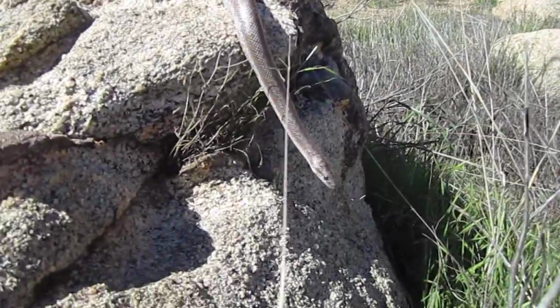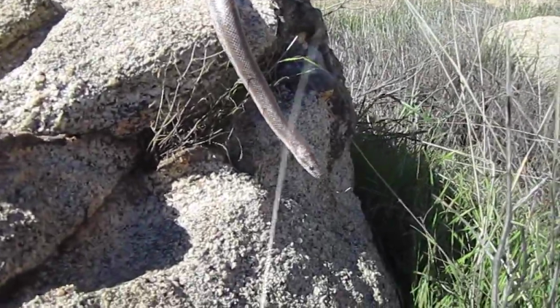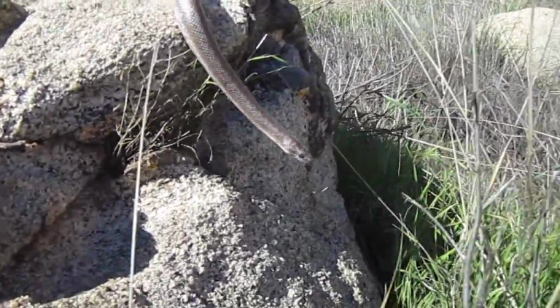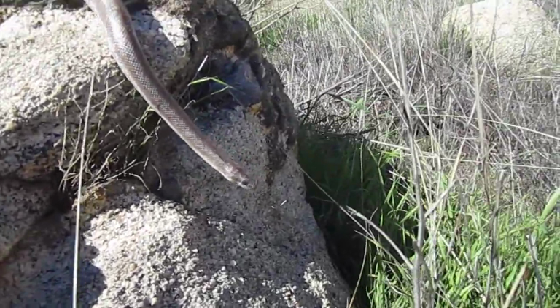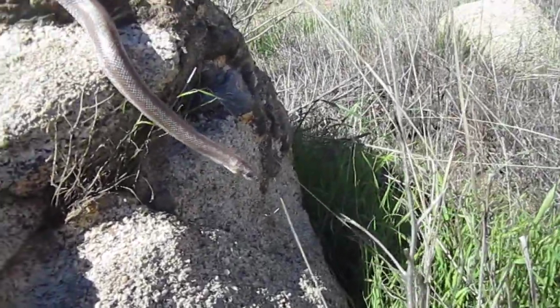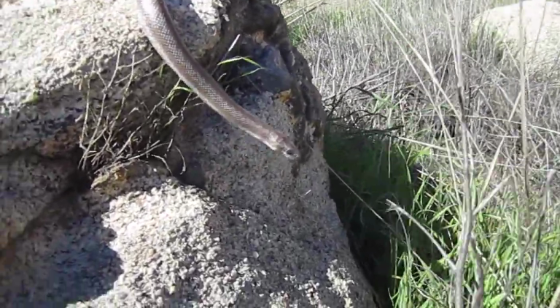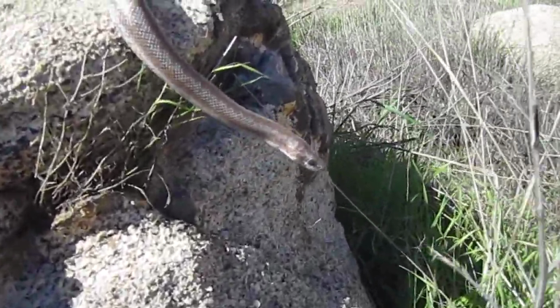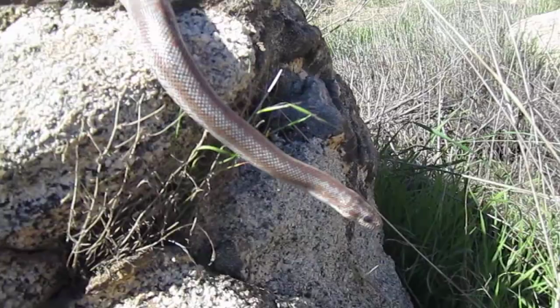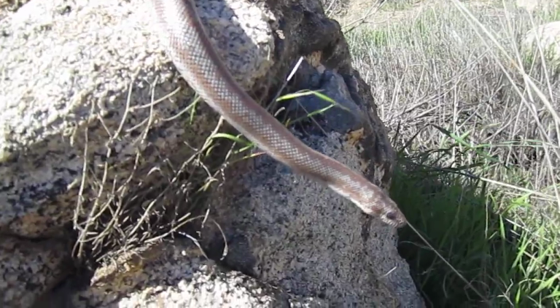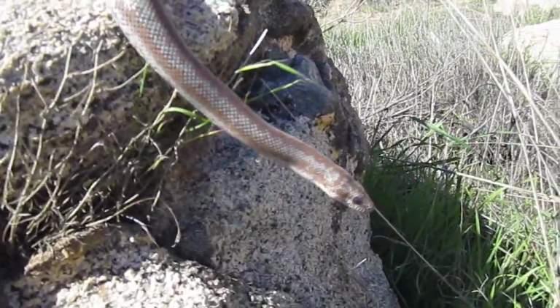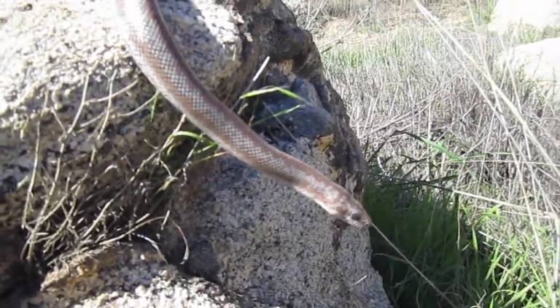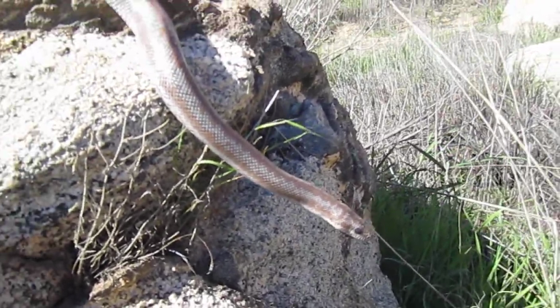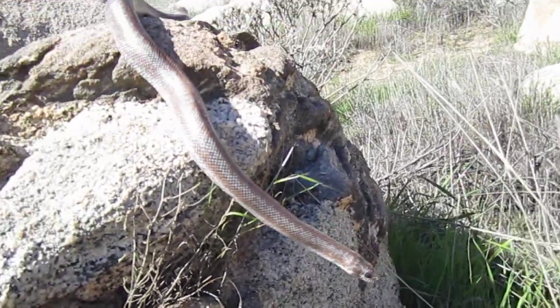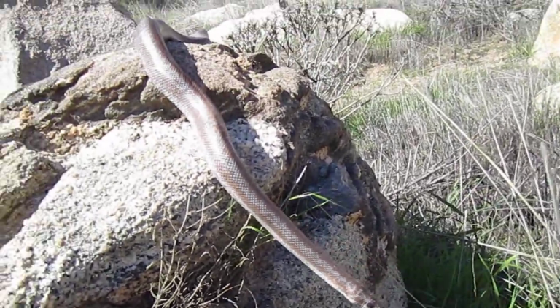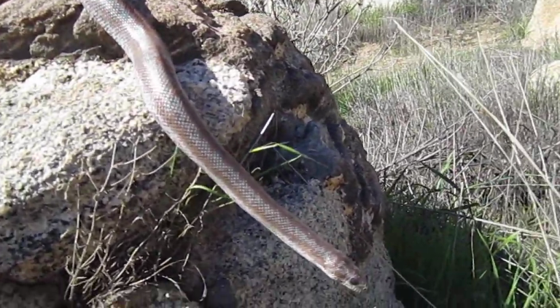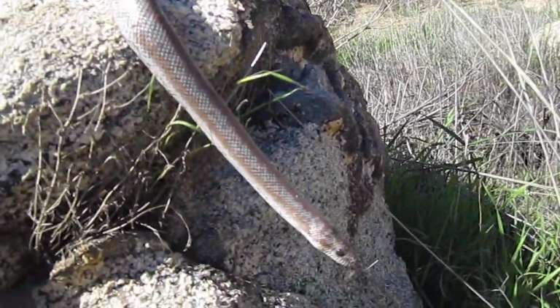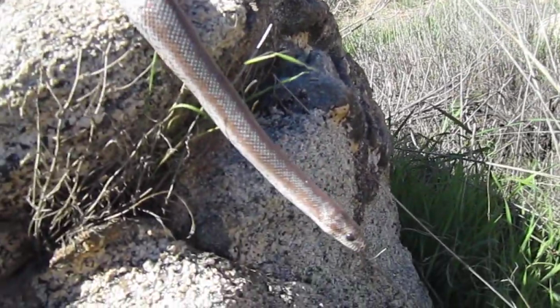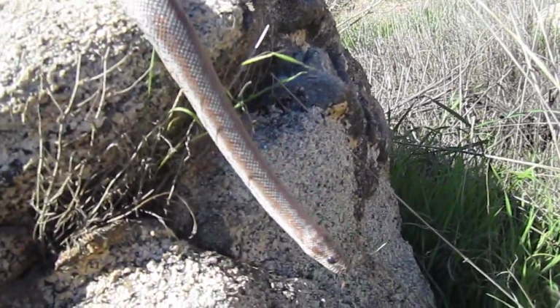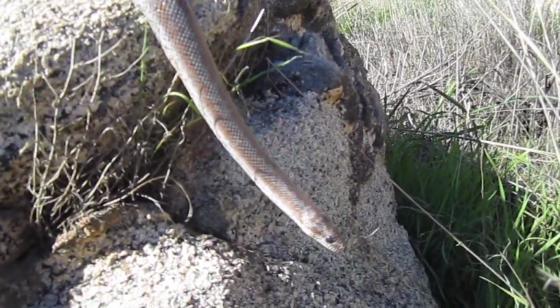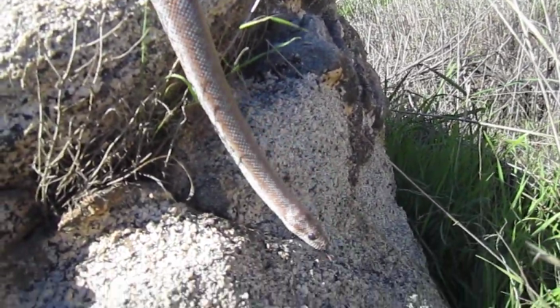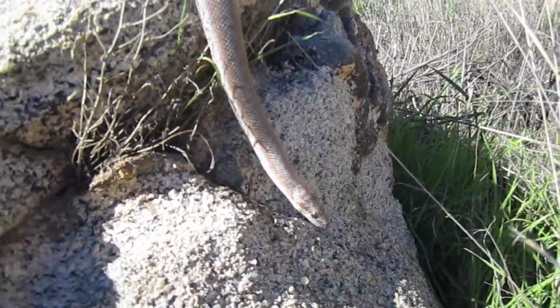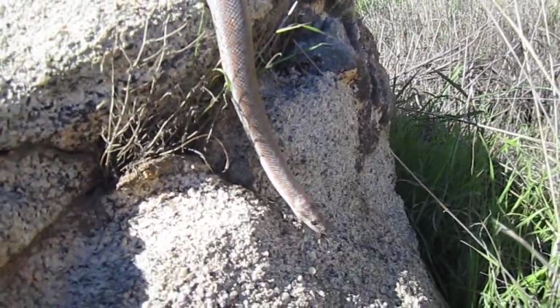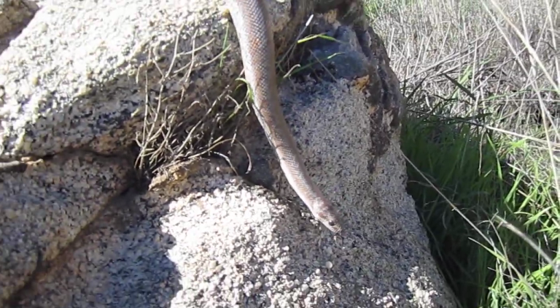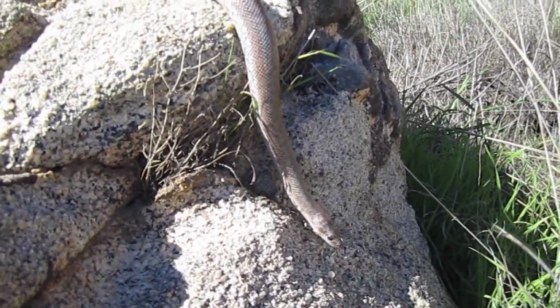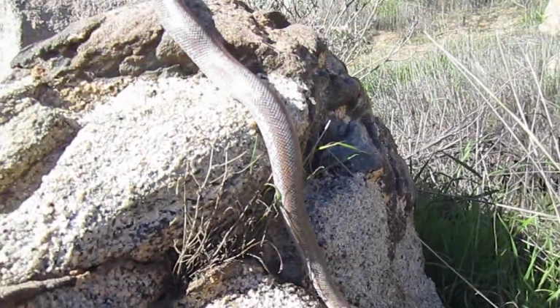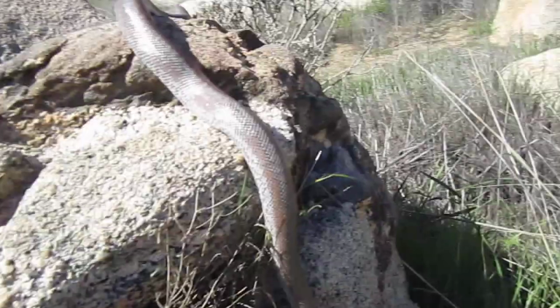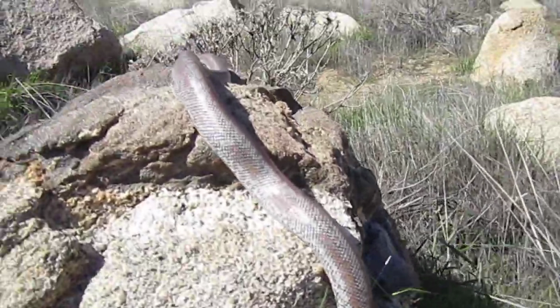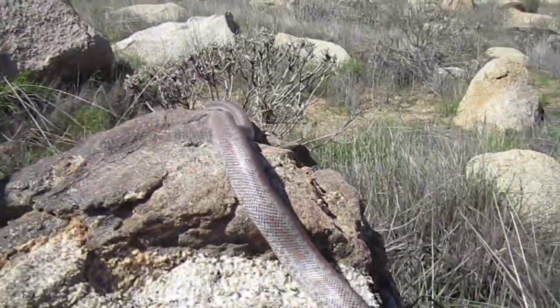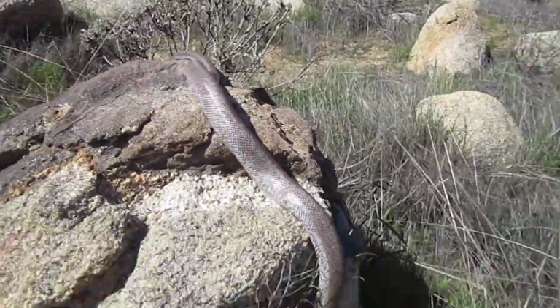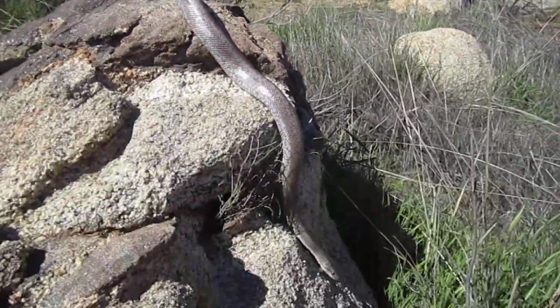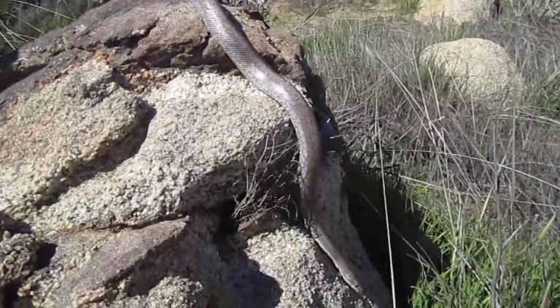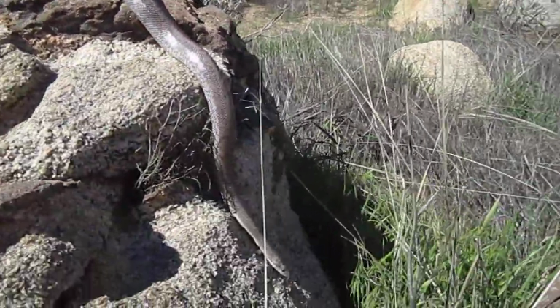And this is a skinny girl. She probably had some babies last year. A beautiful snake. What do you think, Kent? Yeah, I think she's gorgeous. Looks like a good breeder.